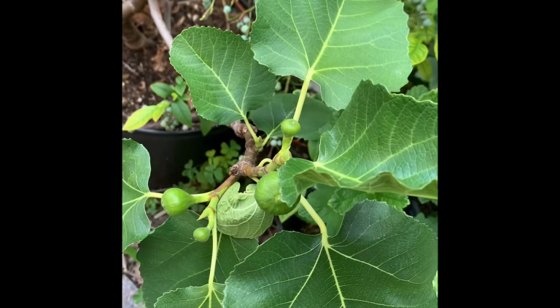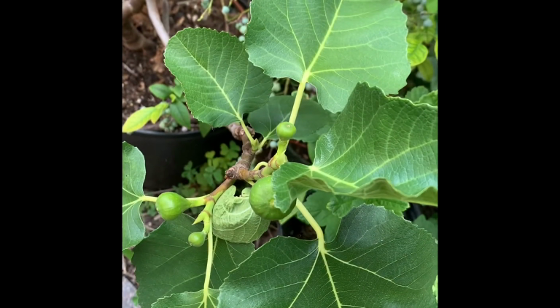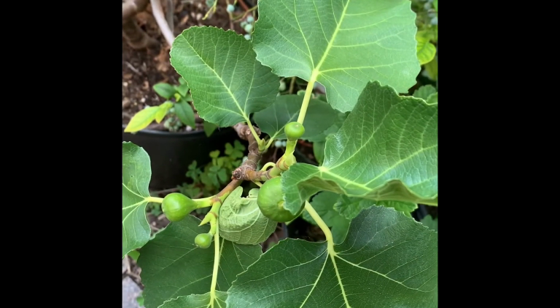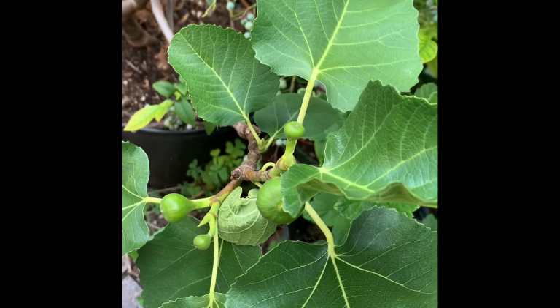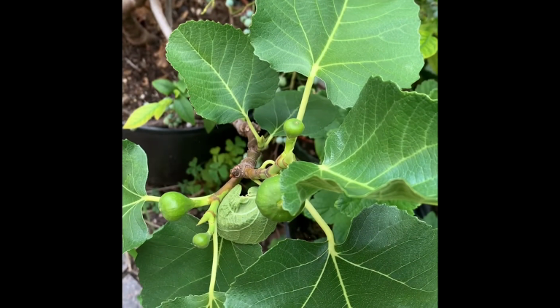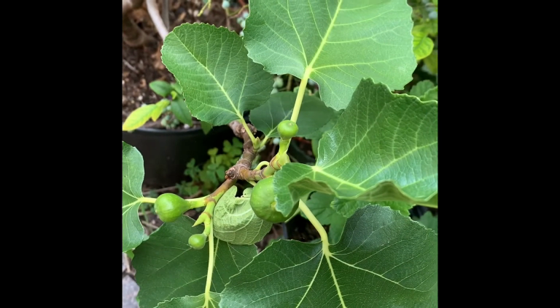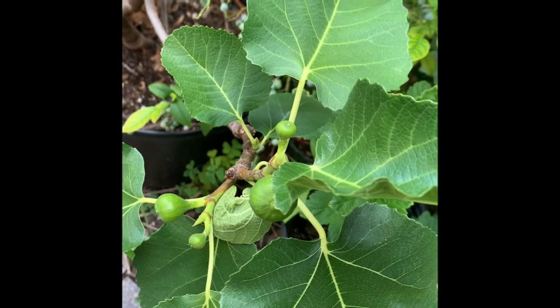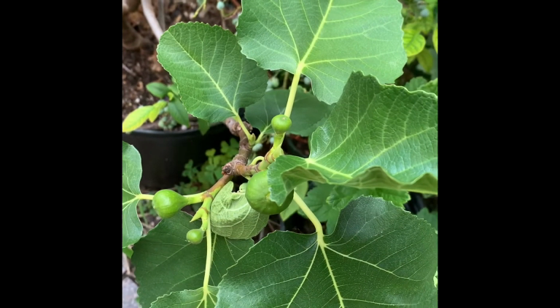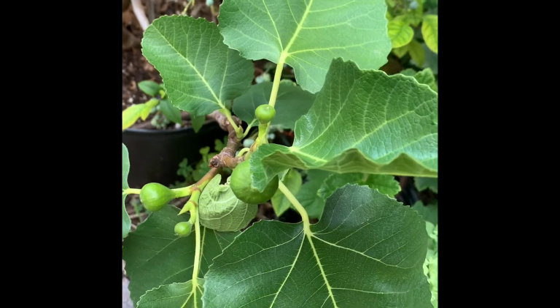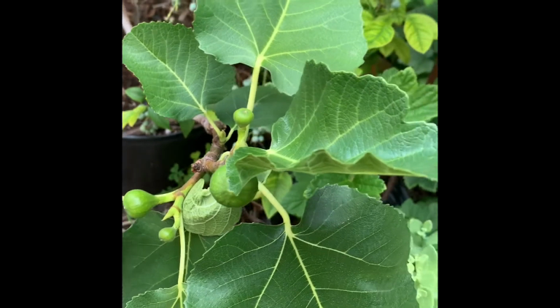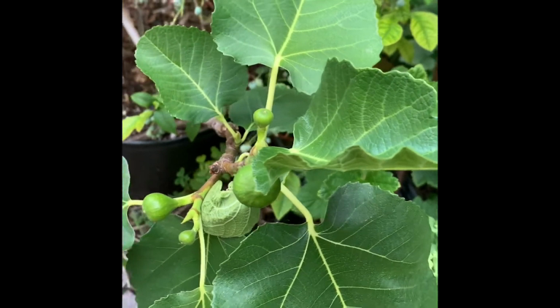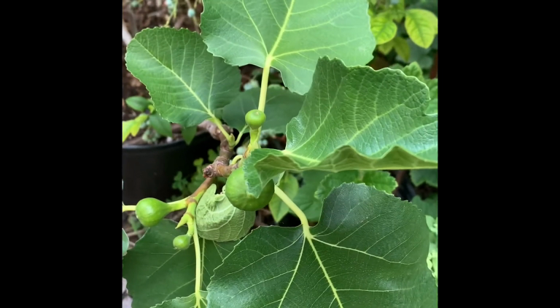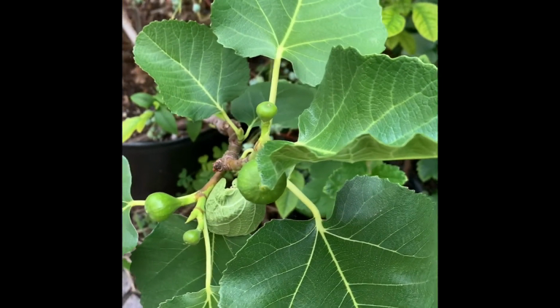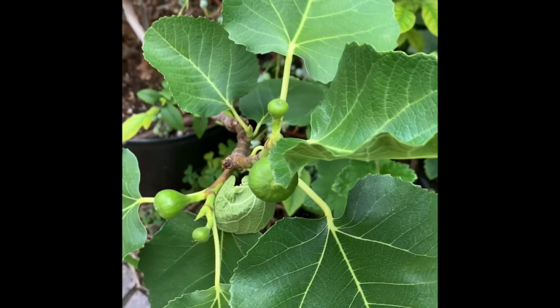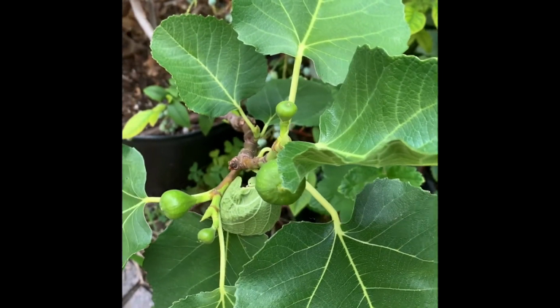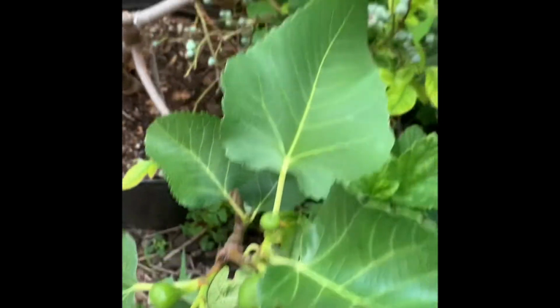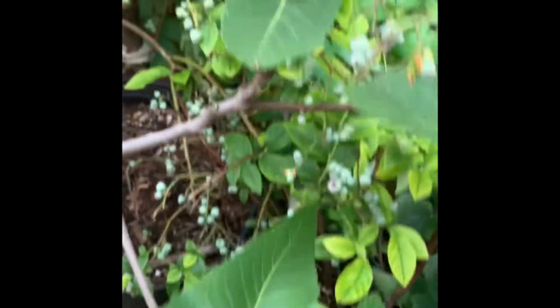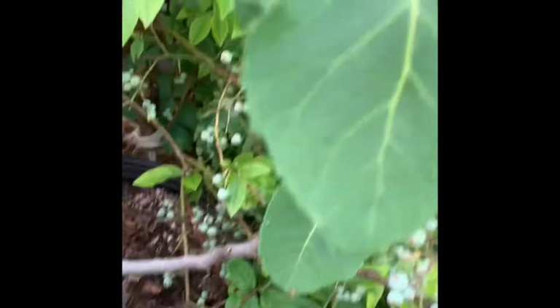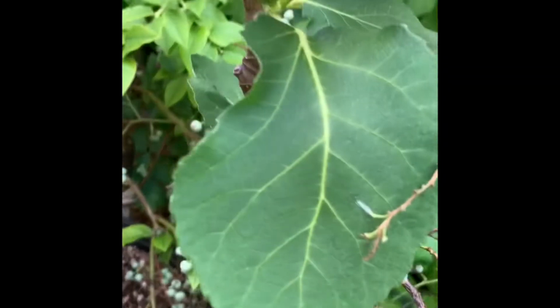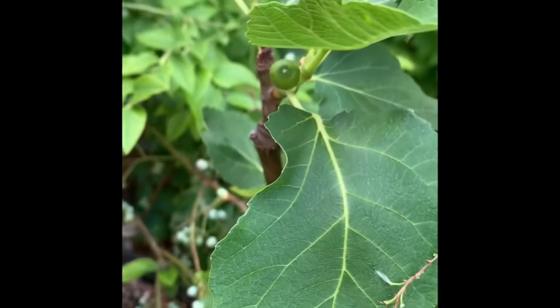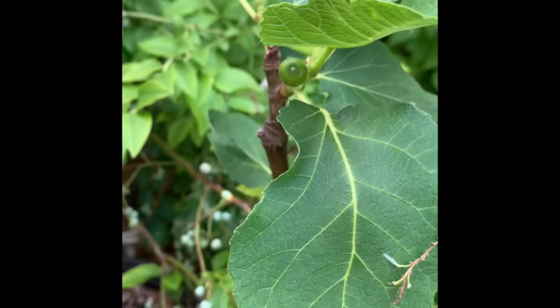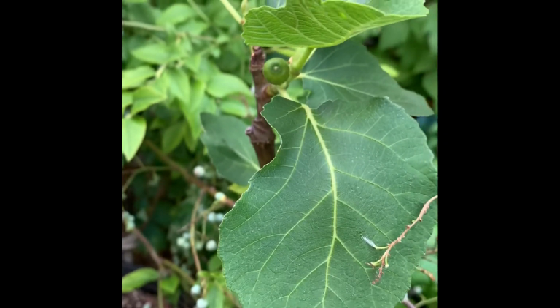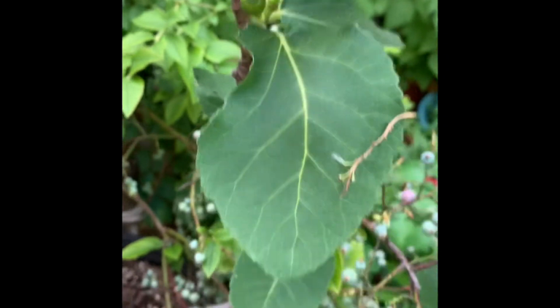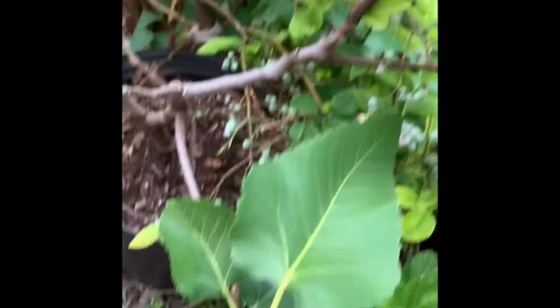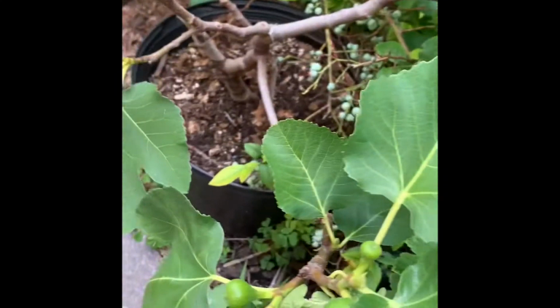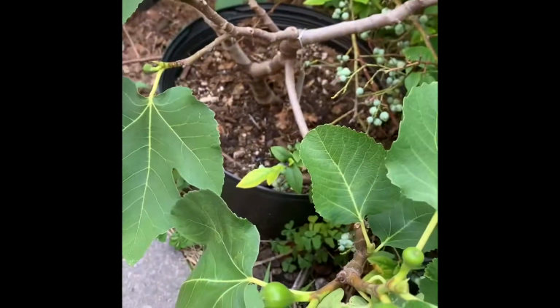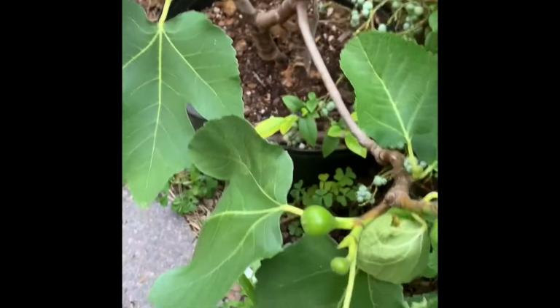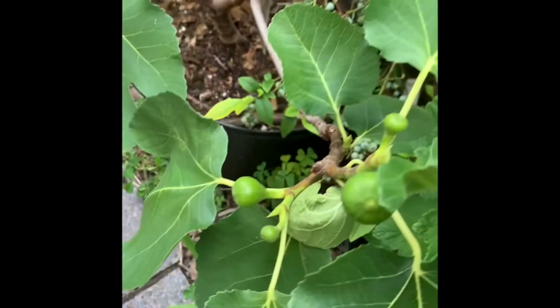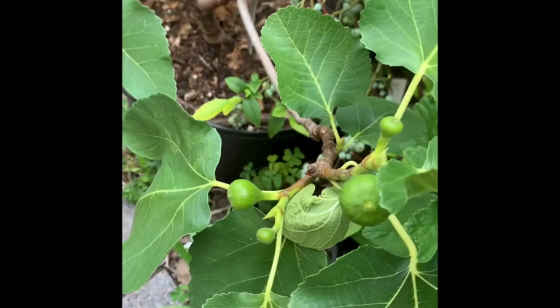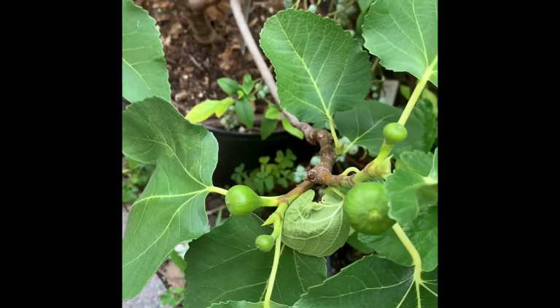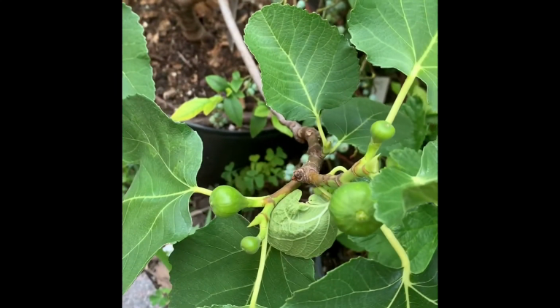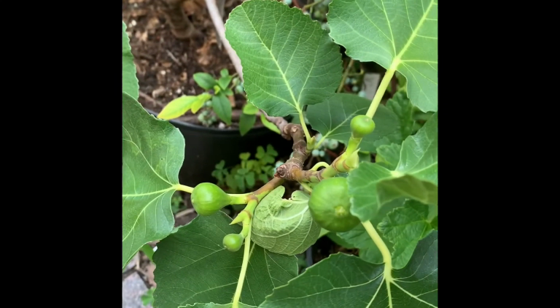J.H. Adriatic. Got a couple of figs in here. Looking good. Not too many, but I like this fig — it's a nice fig too.